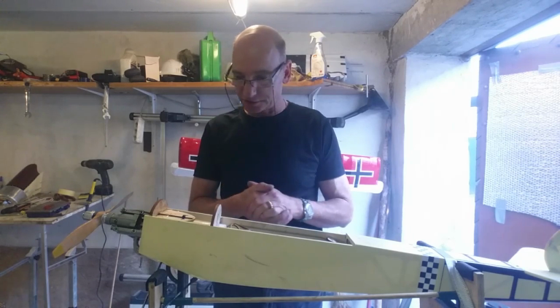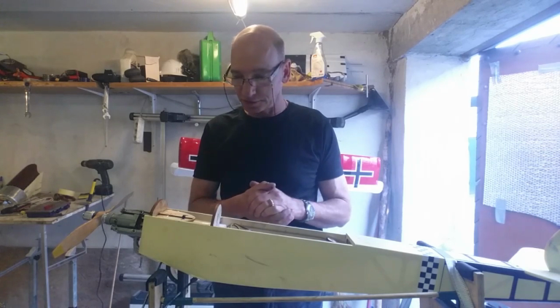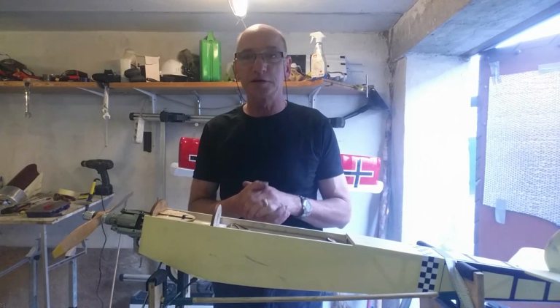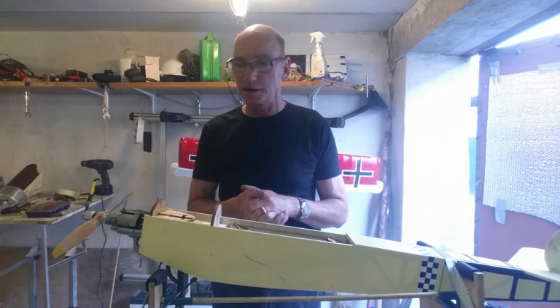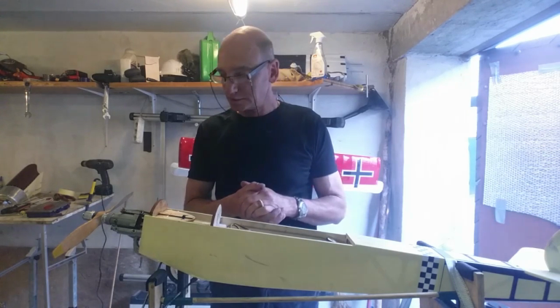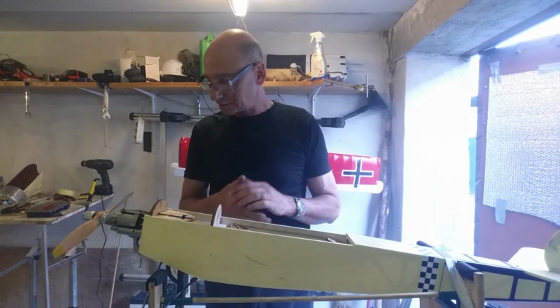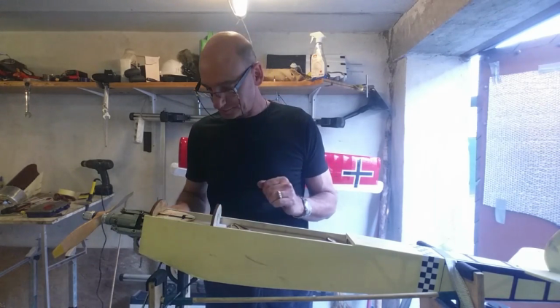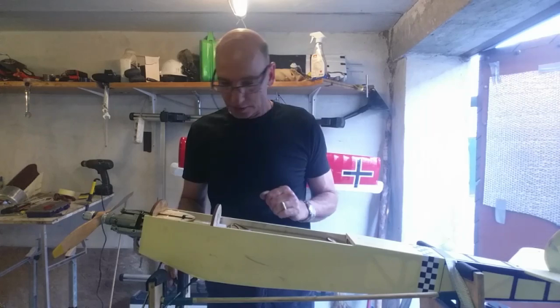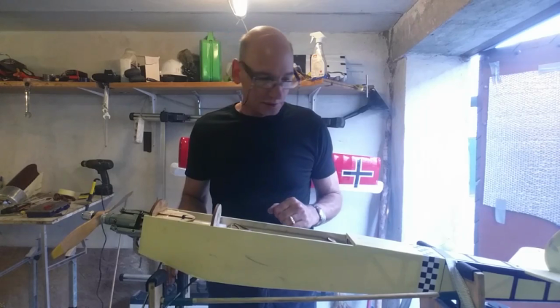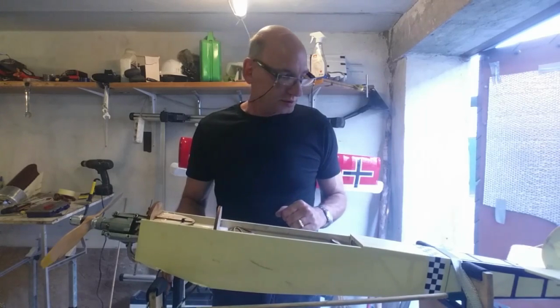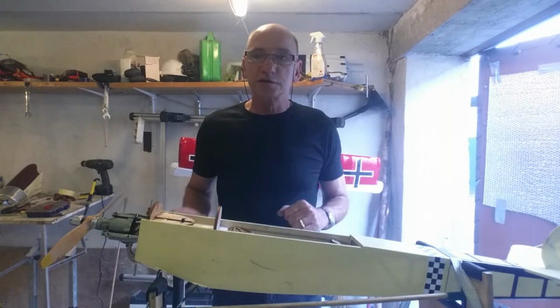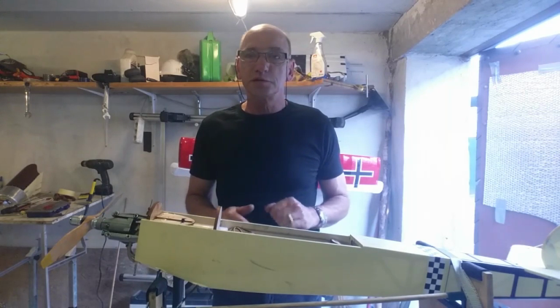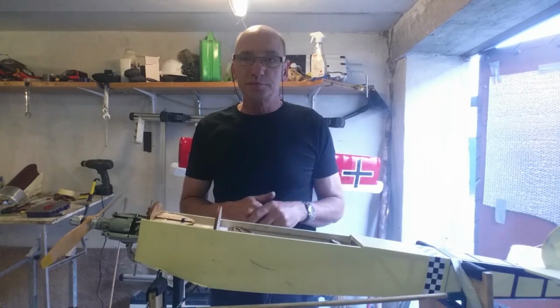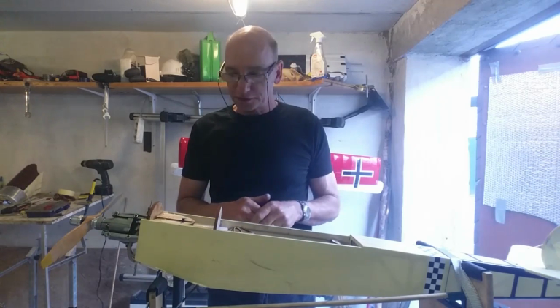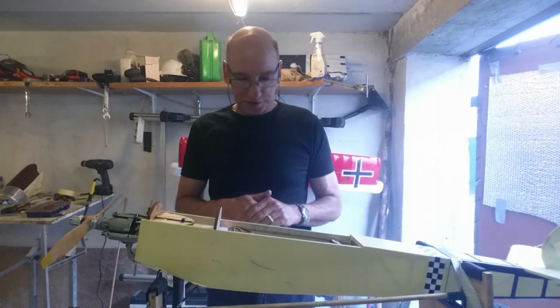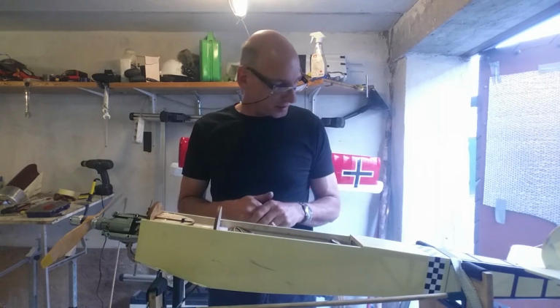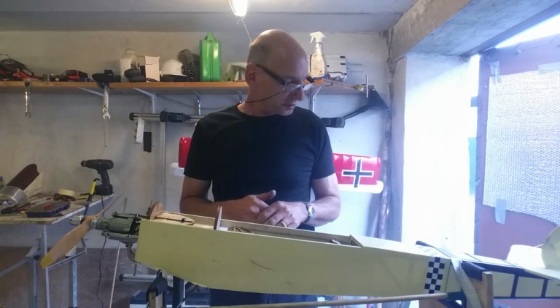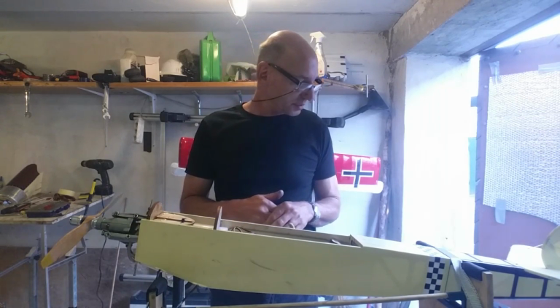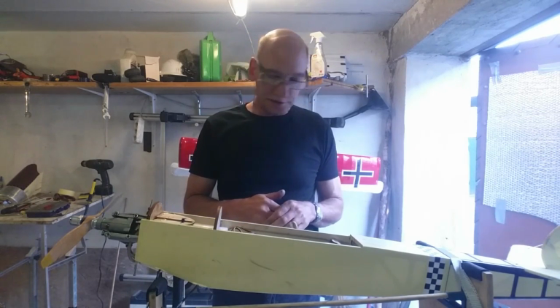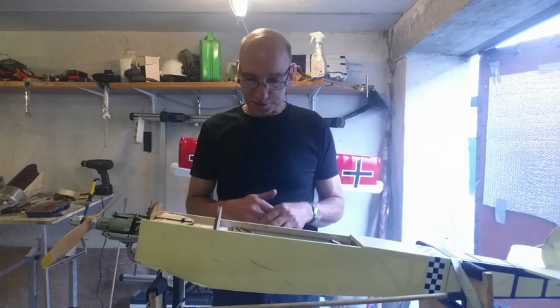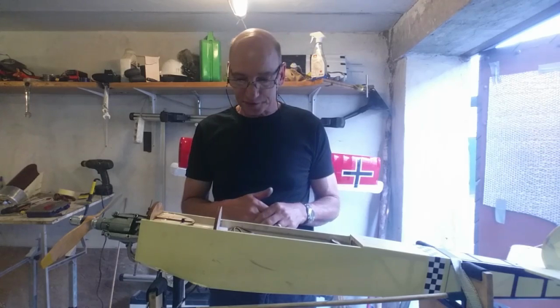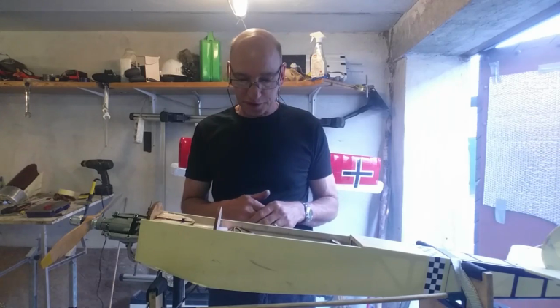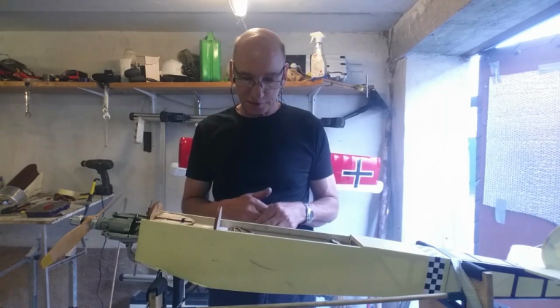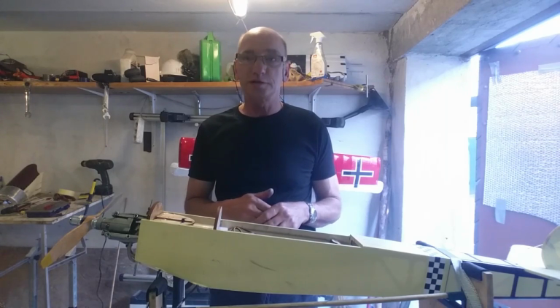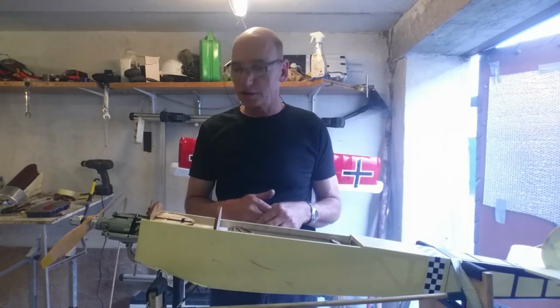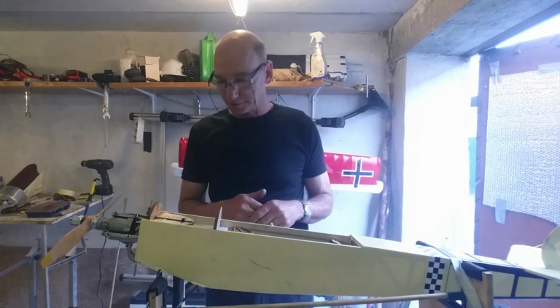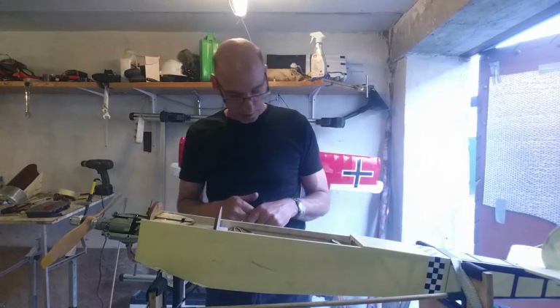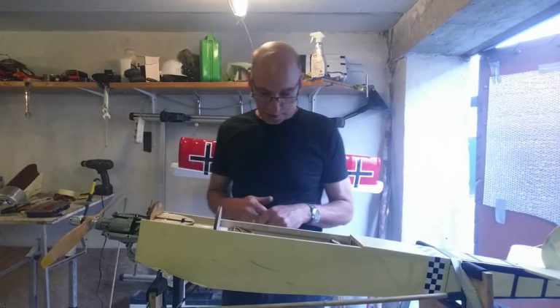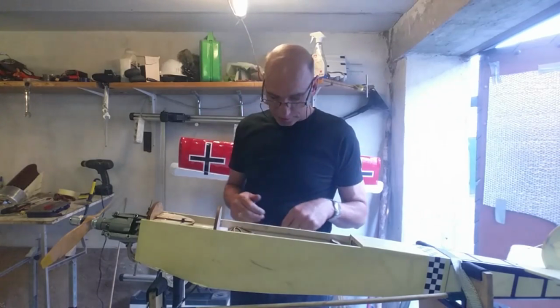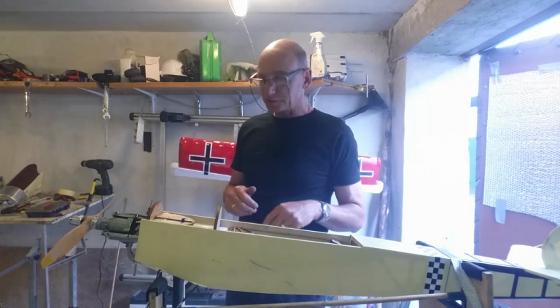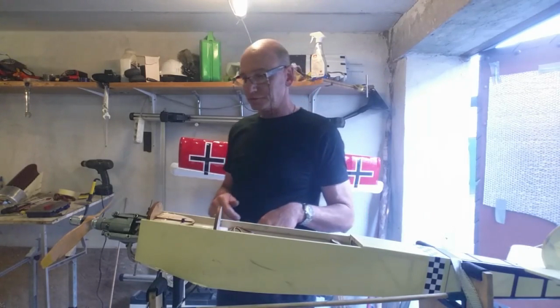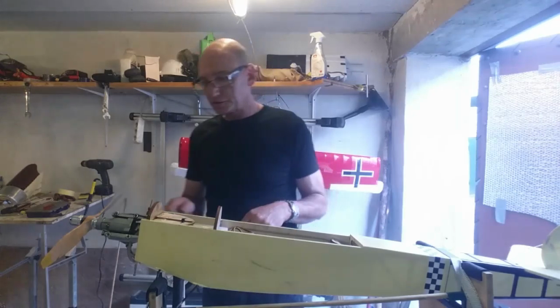In principle the engine is running, so the only thing we now have to do with this model is the maiden flight, because it has just not been in the air. This weekend will be bad weather, so I don't know if we can manage — I don't think so. It will probably be another week later.